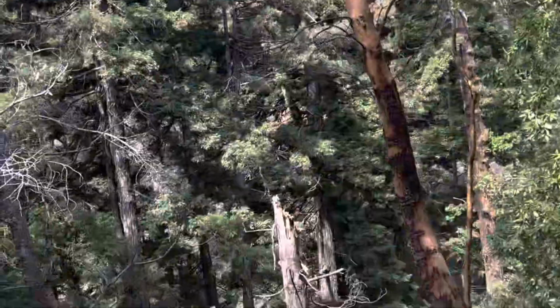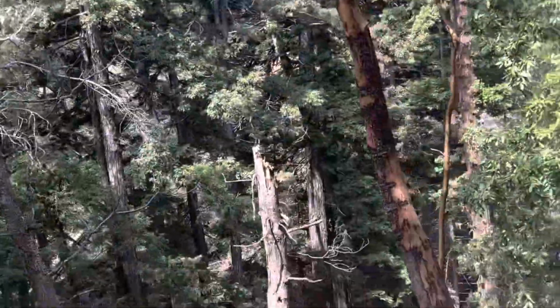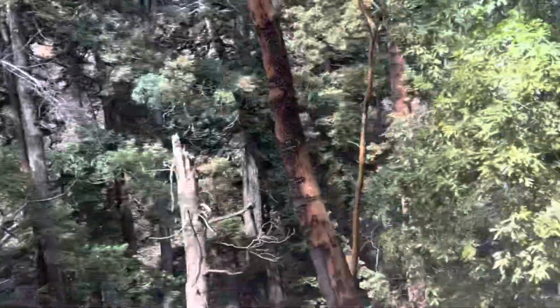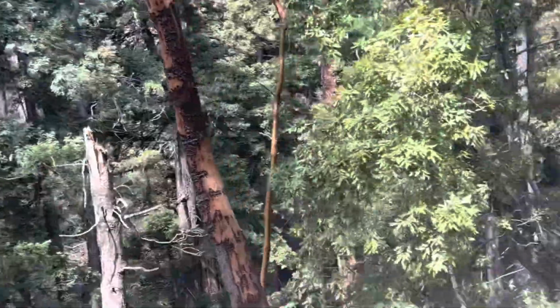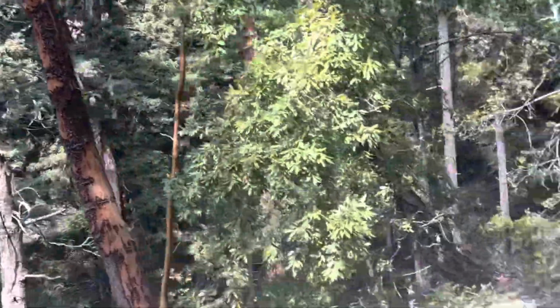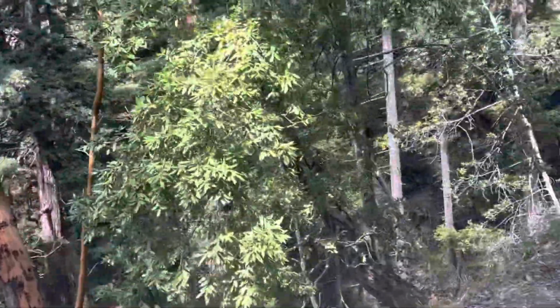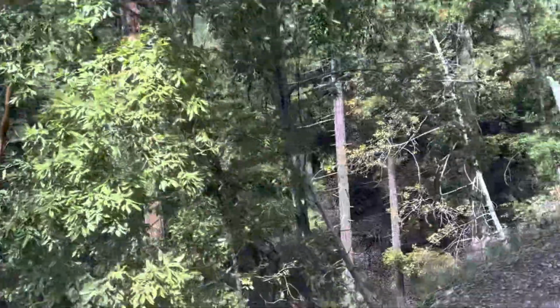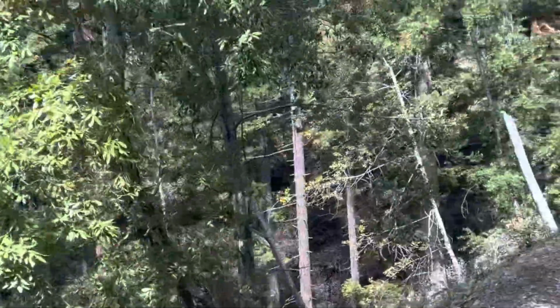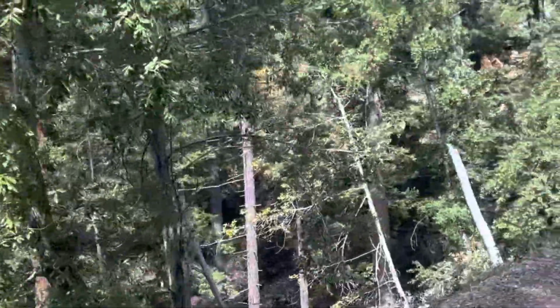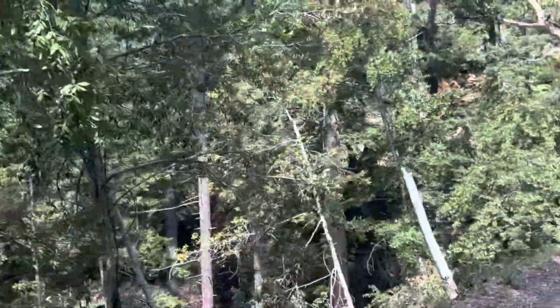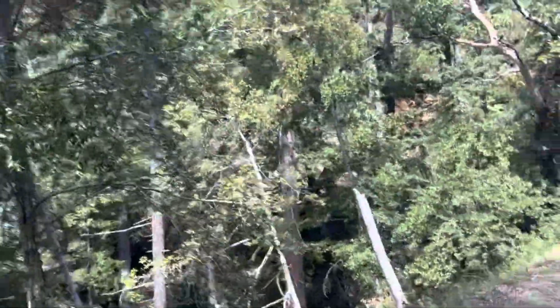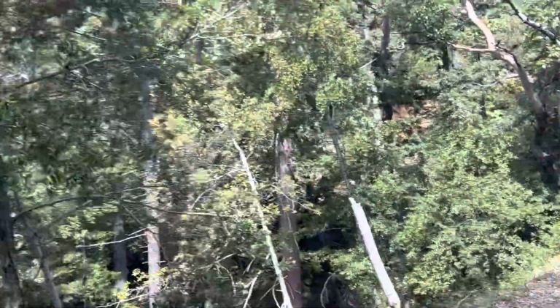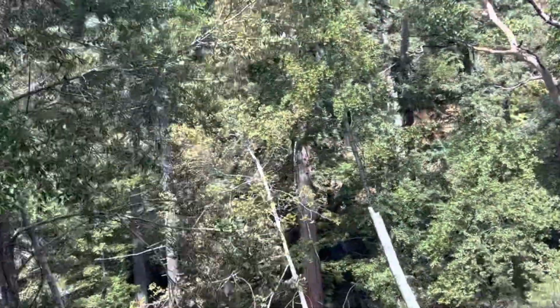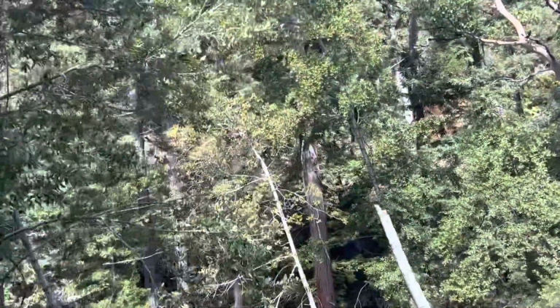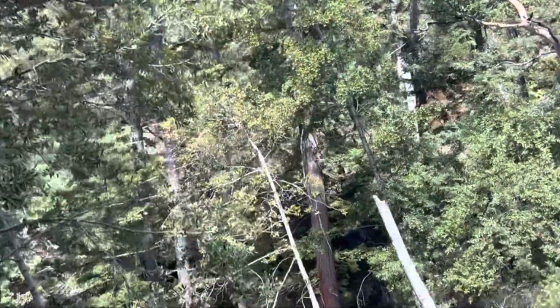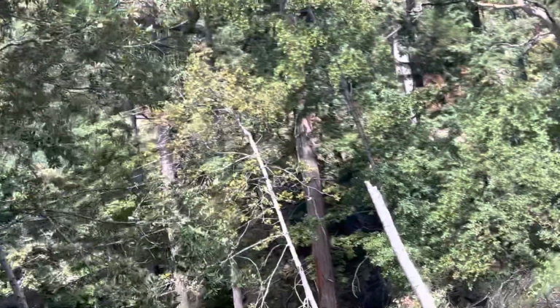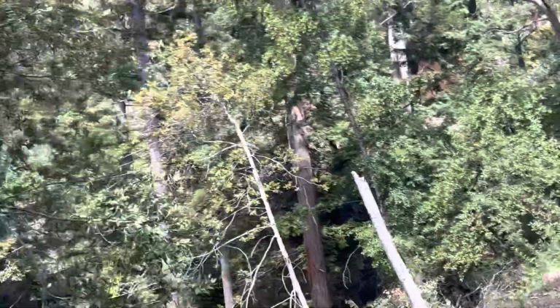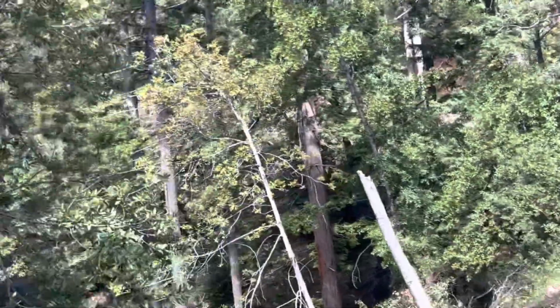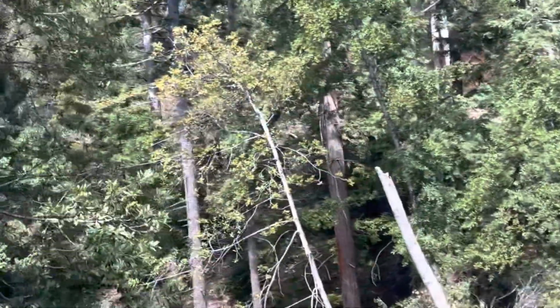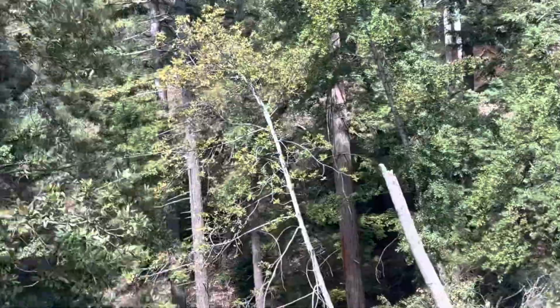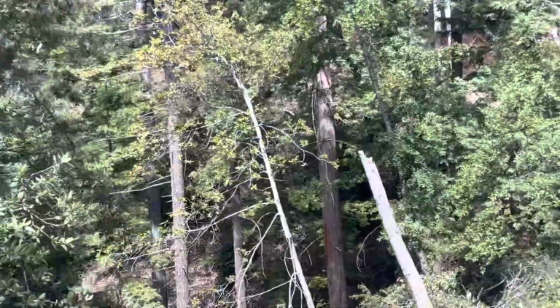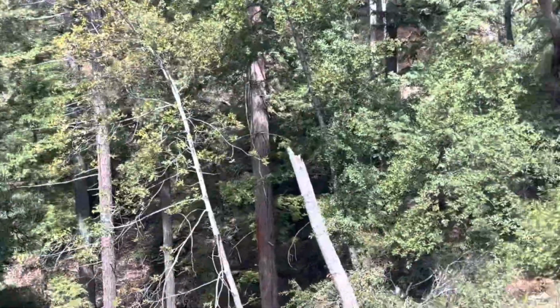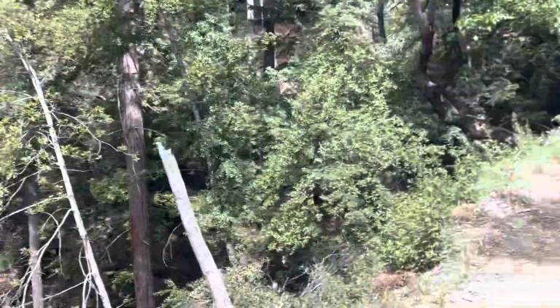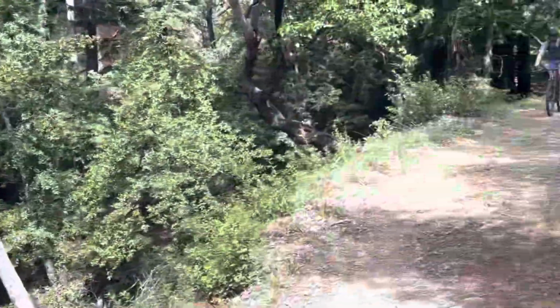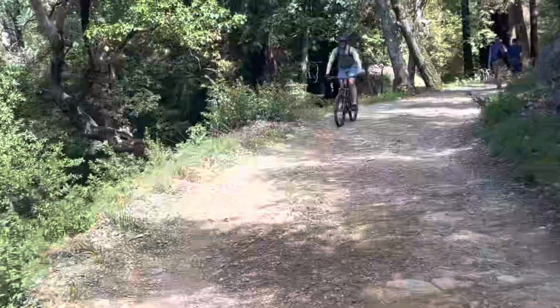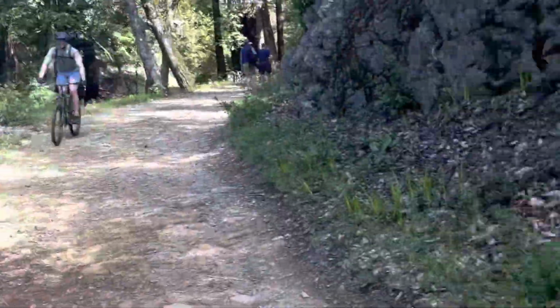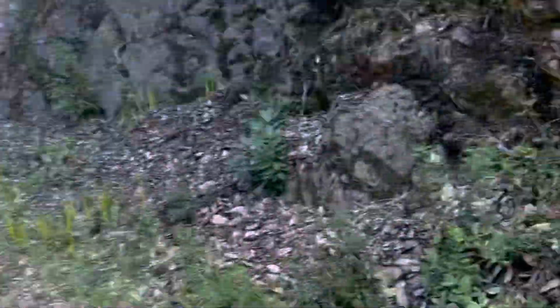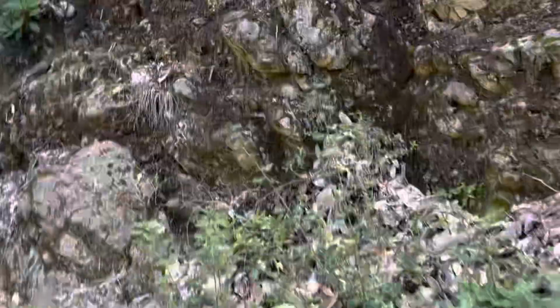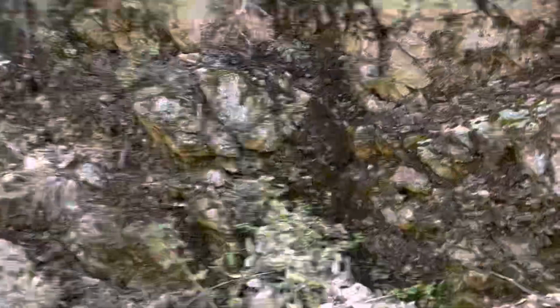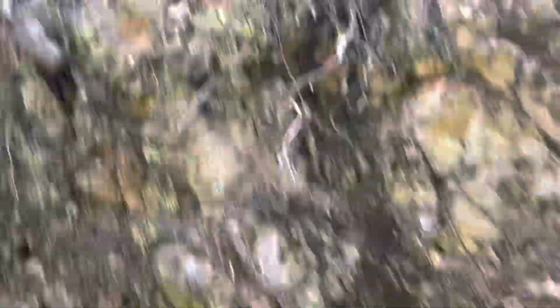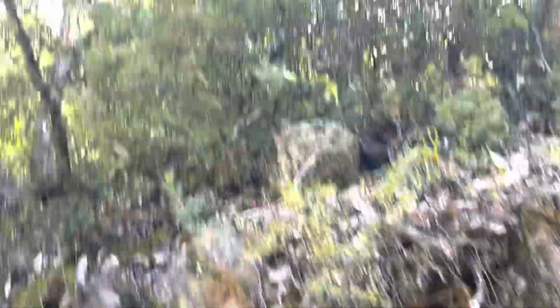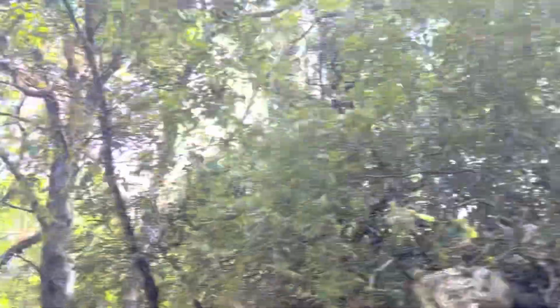Unbelievable. This is really amazing. And literally just a few minutes ago, we were in a completely treeless area — a chaparral scrub ecosystem.